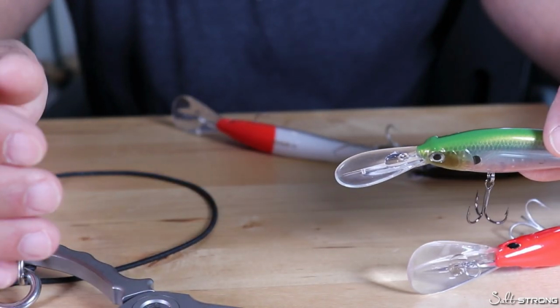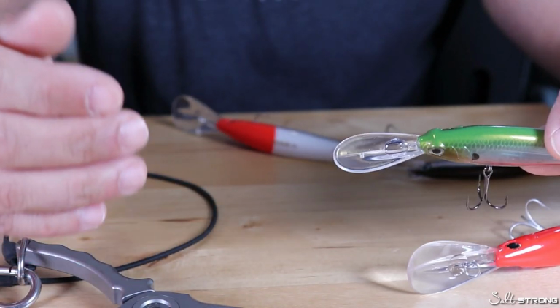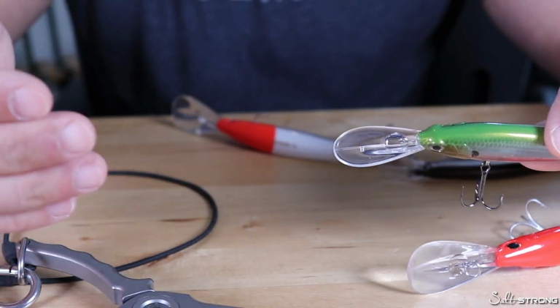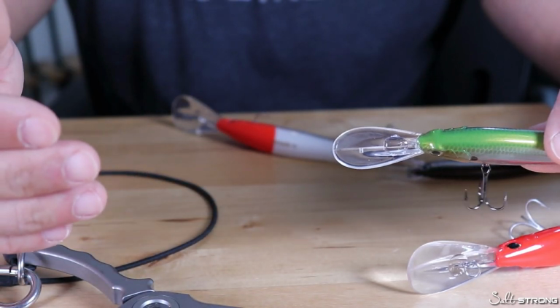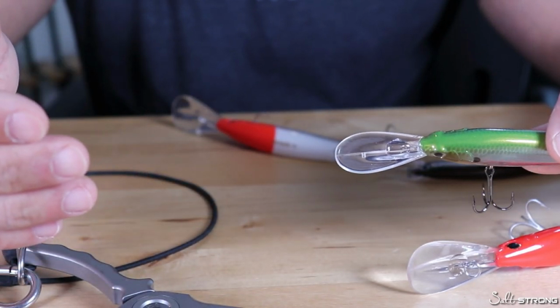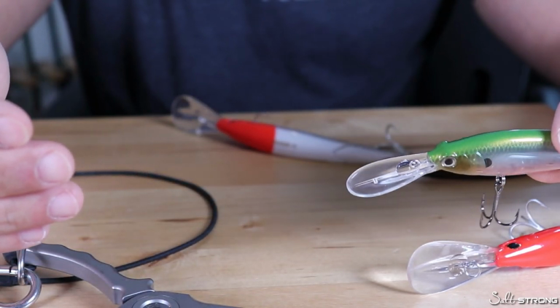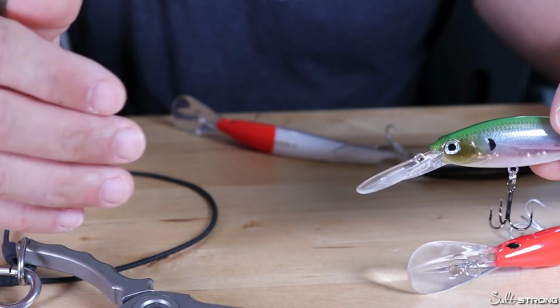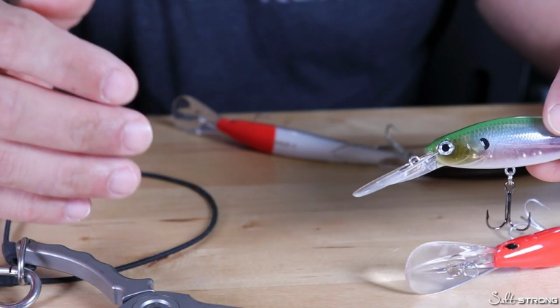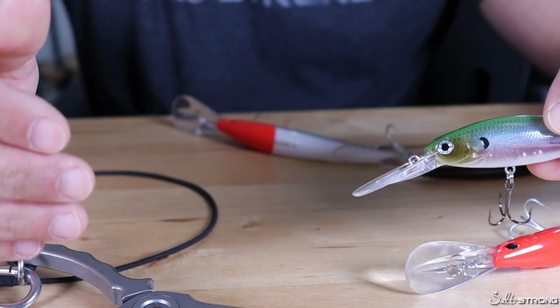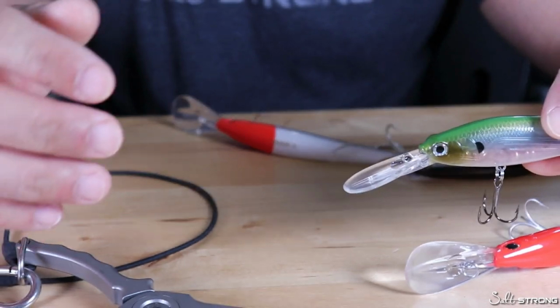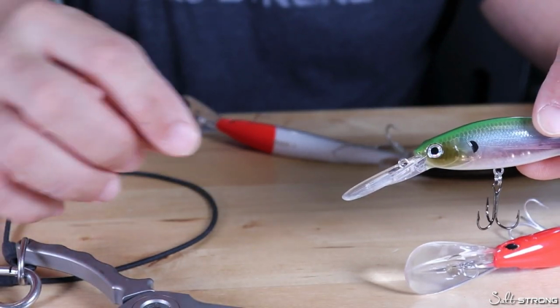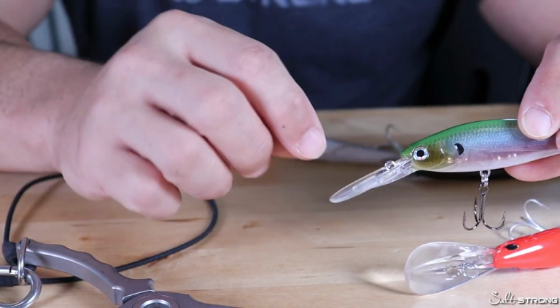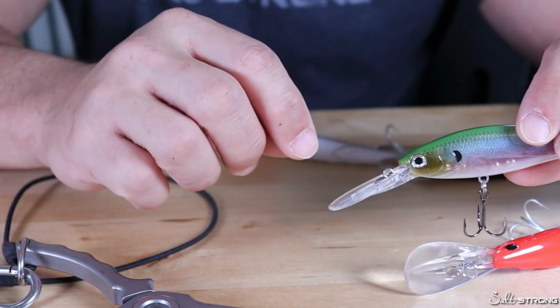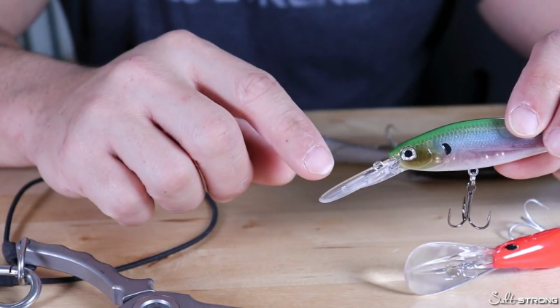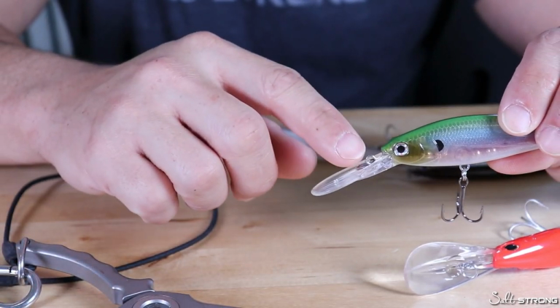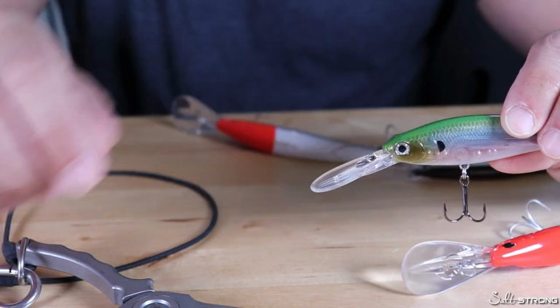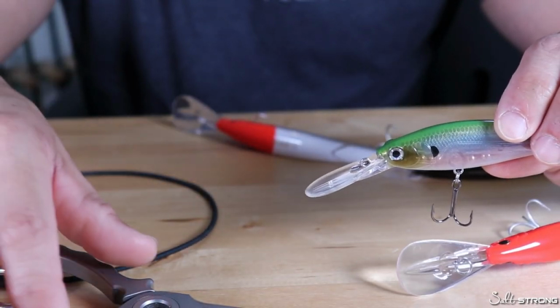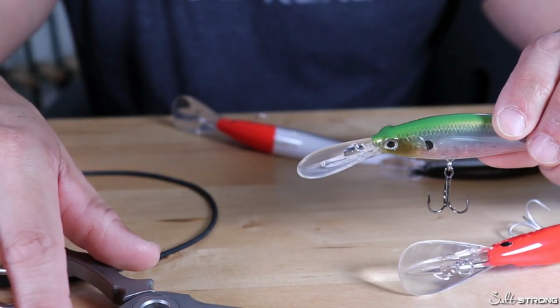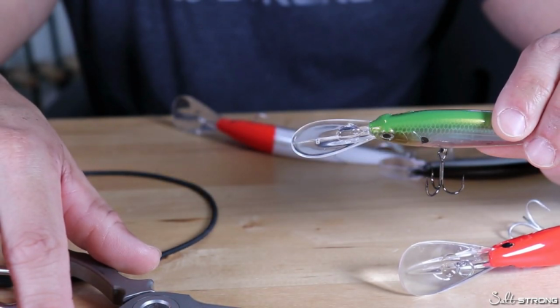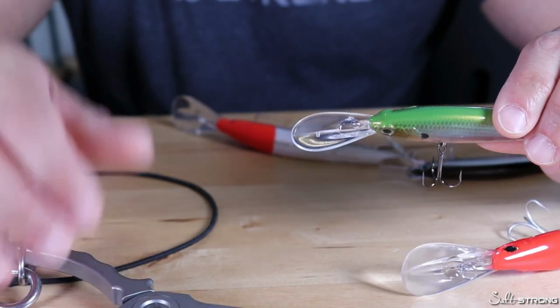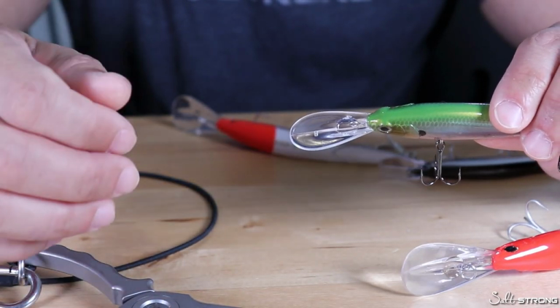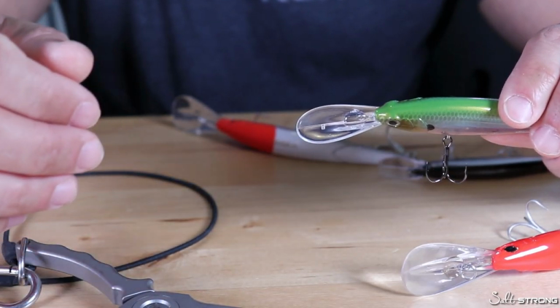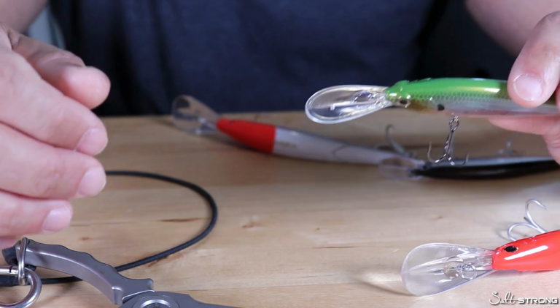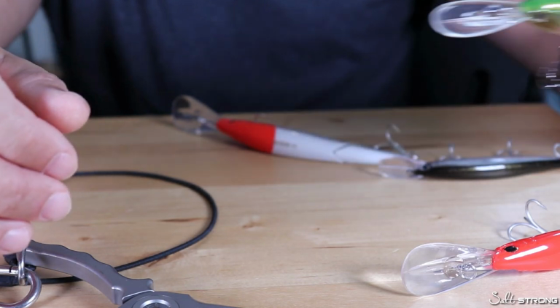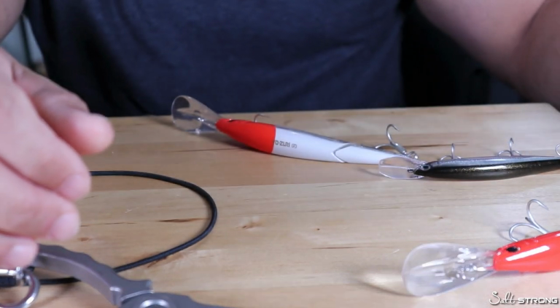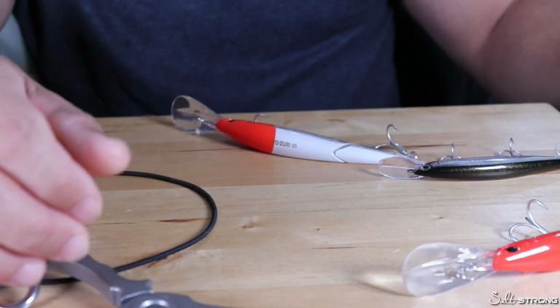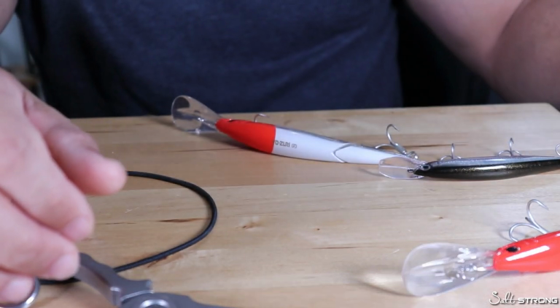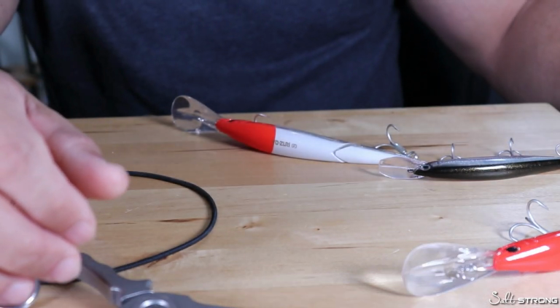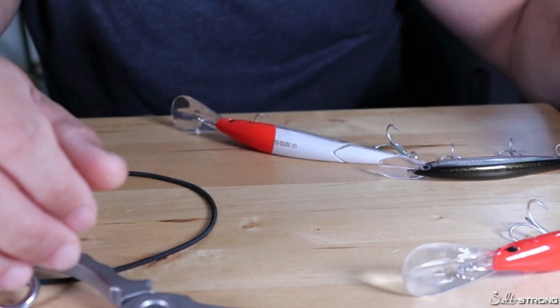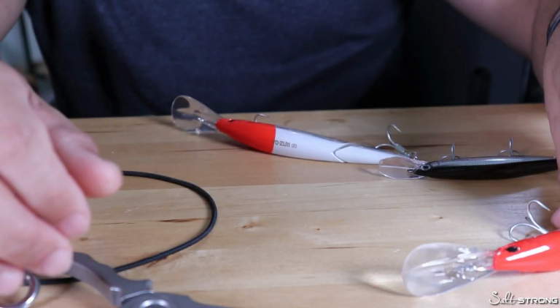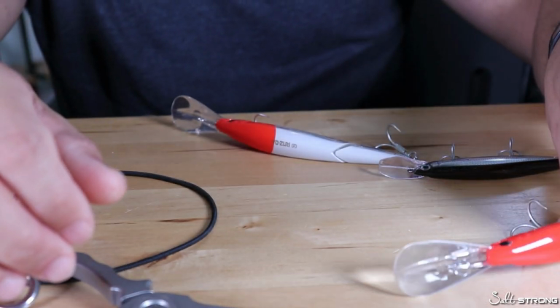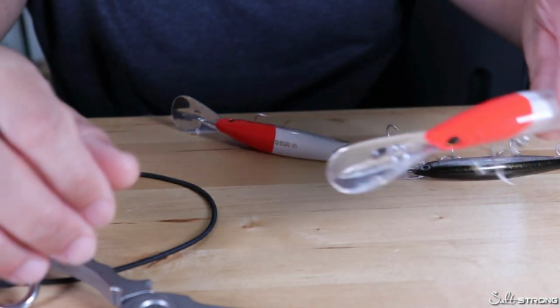Usually after you catch a fish or get snagged you may have to re-tune that eye for it to track properly. That brings me to the next thing I wanted to talk about: some reasons why that eye will get bent.